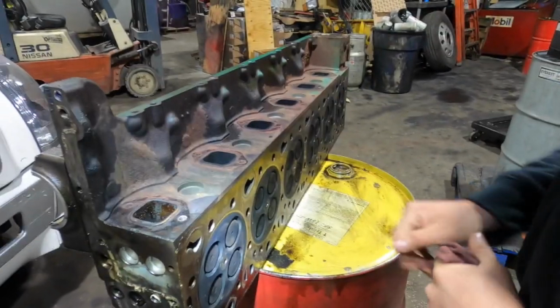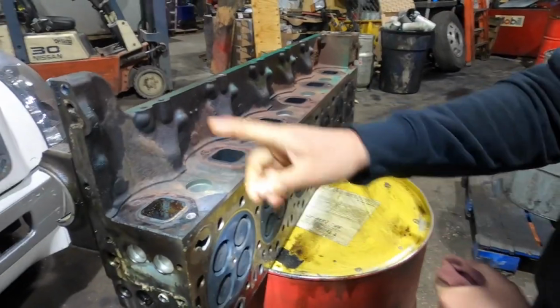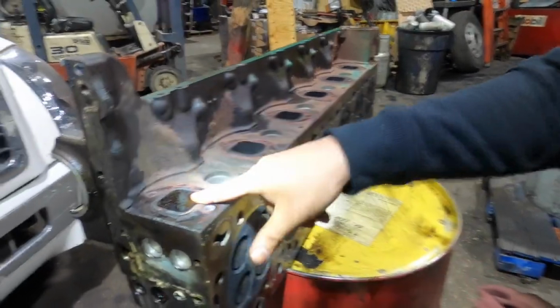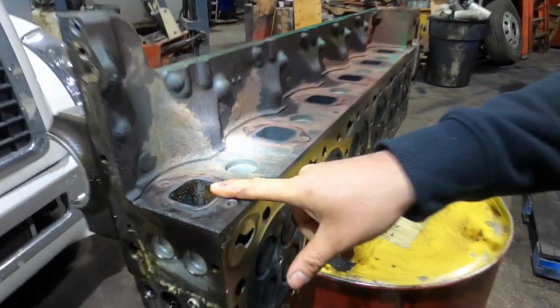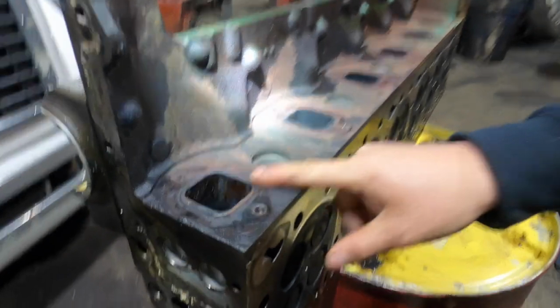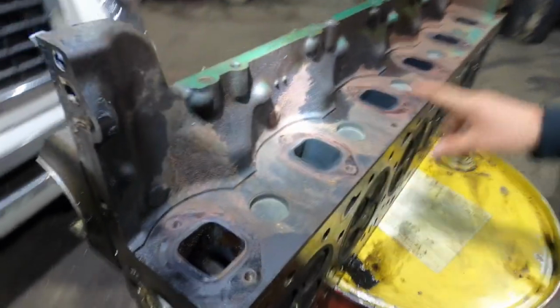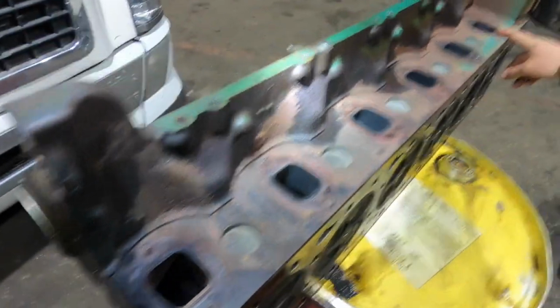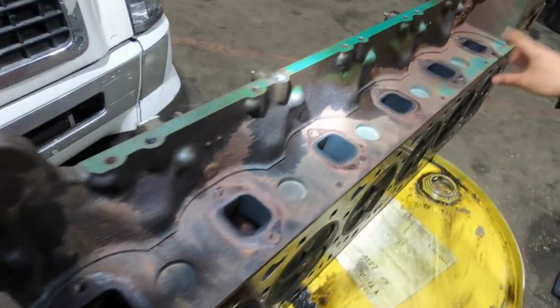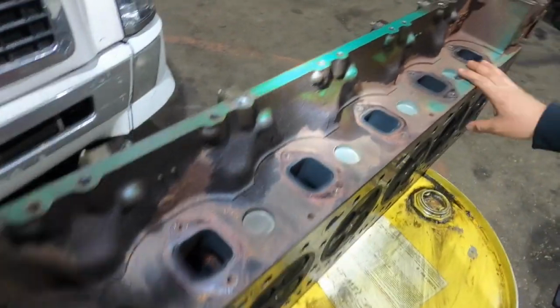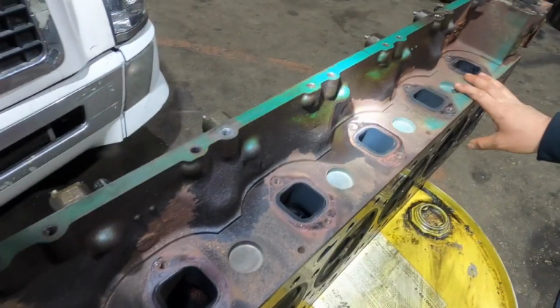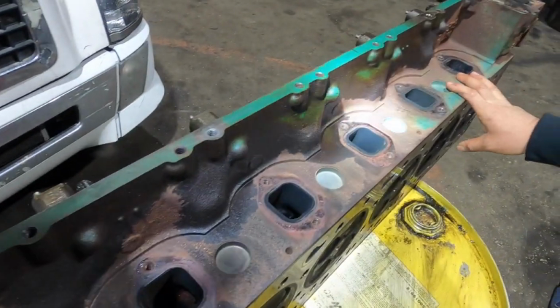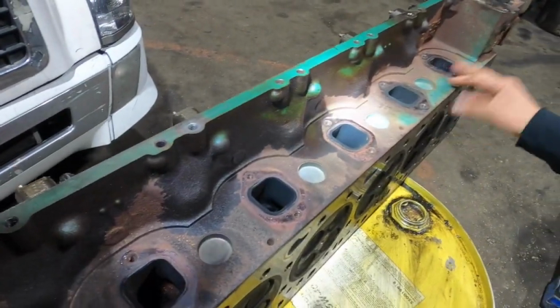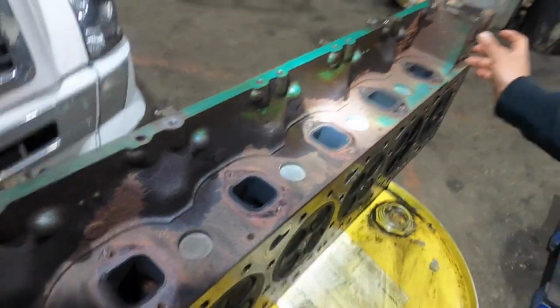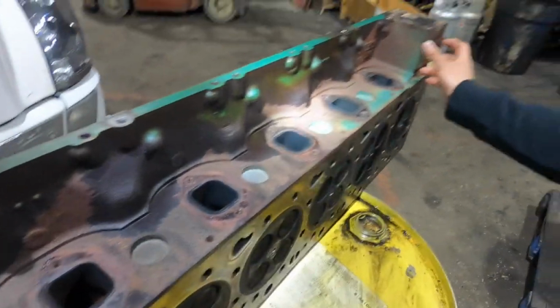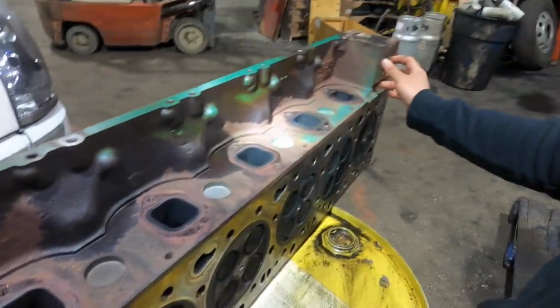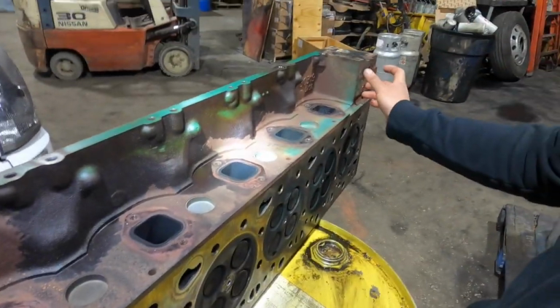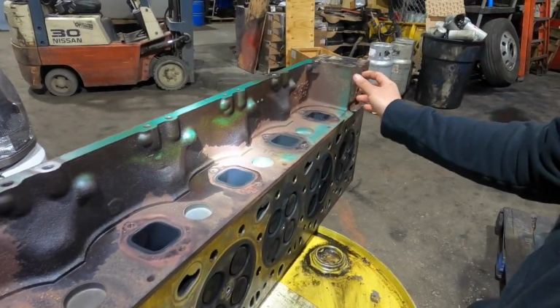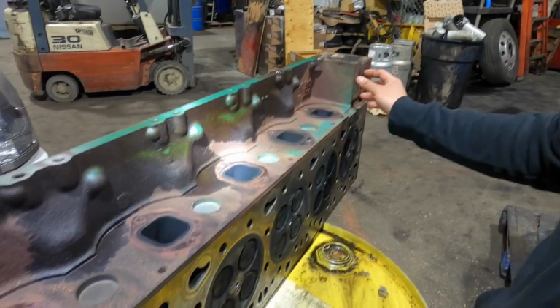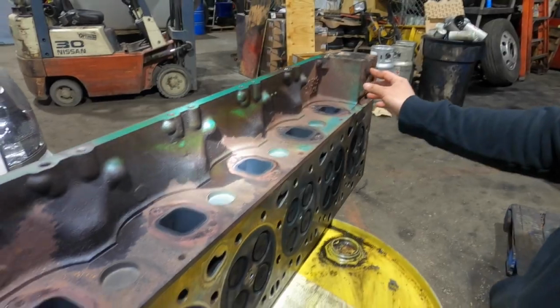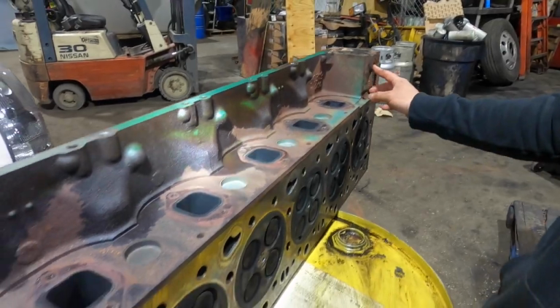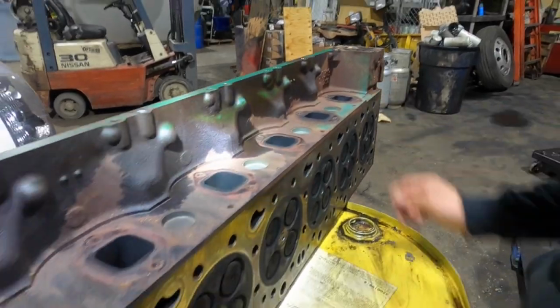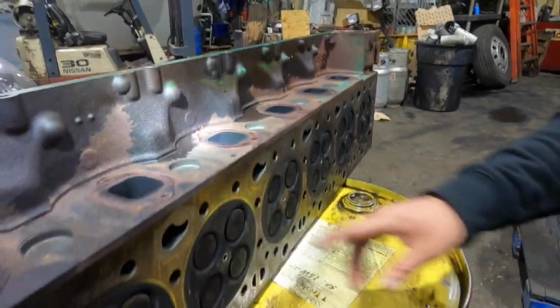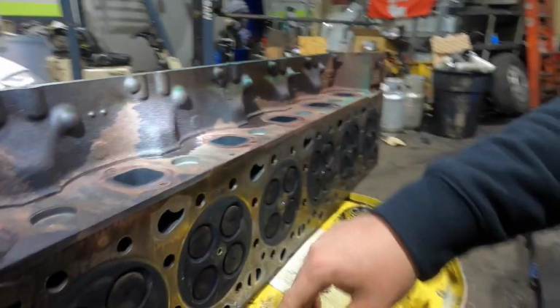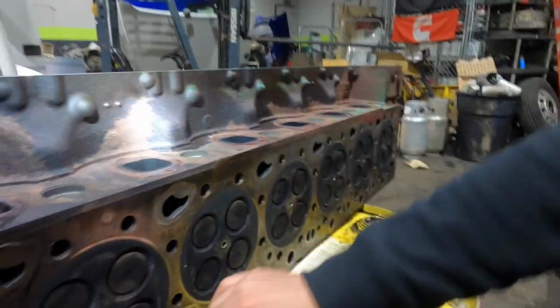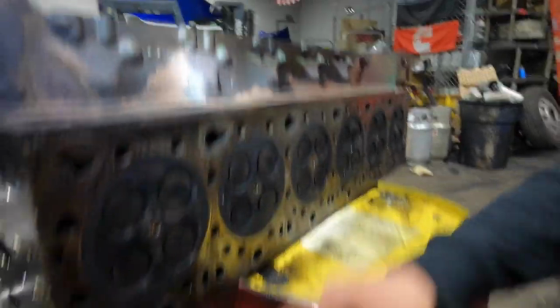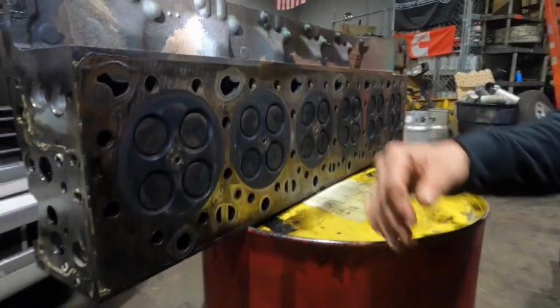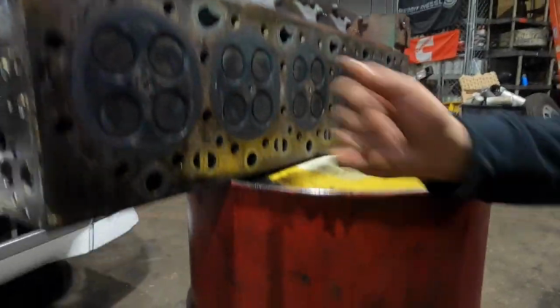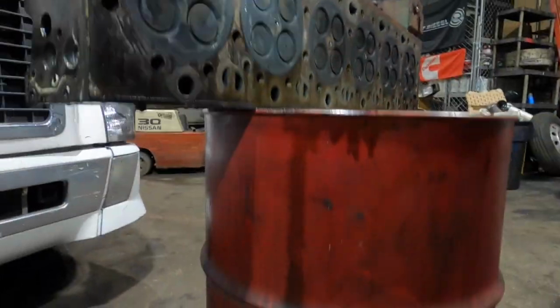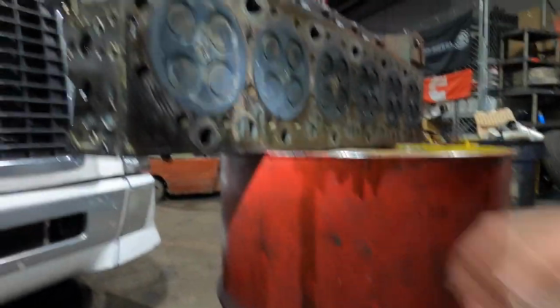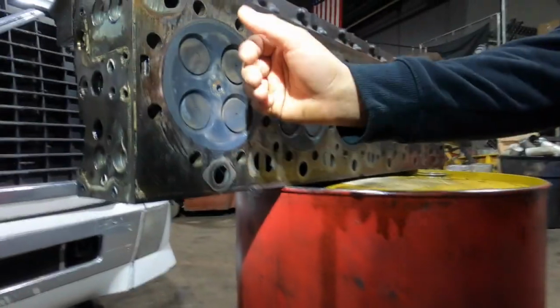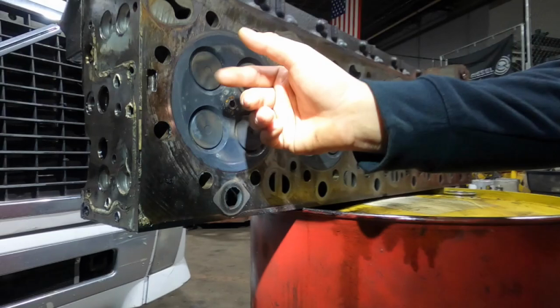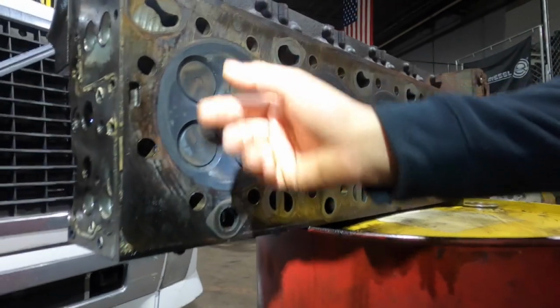On this side we got your exhaust ports, and the rear exhaust manifold is mounted here. You also have your cooling level sensor and cooling temperature sensors right here on the lower side of the cylinder head, along with the exhaust valves.